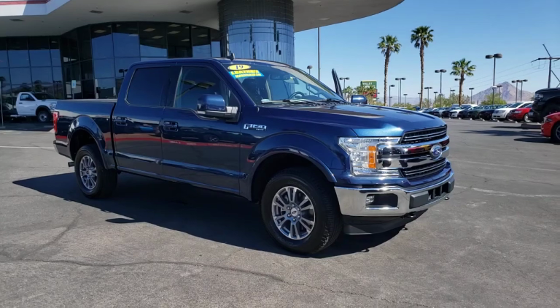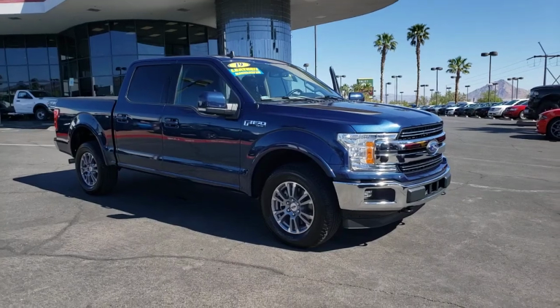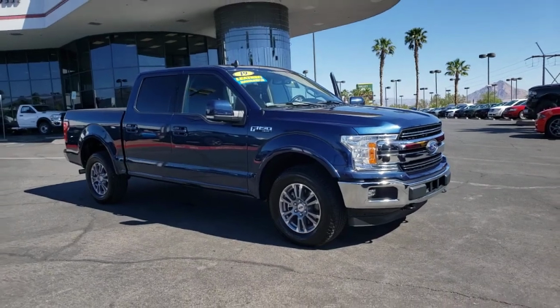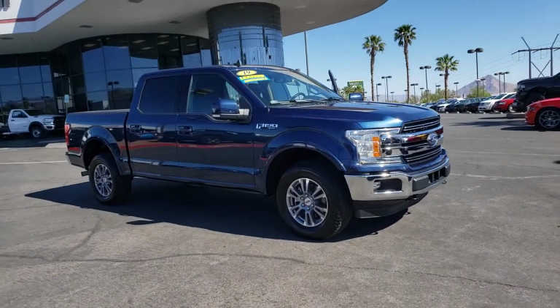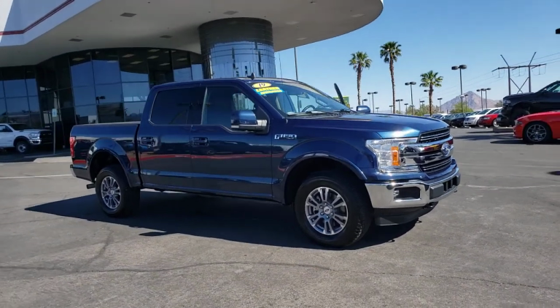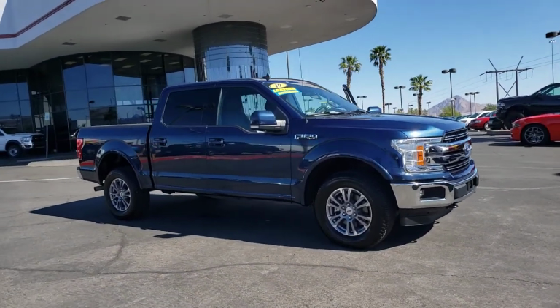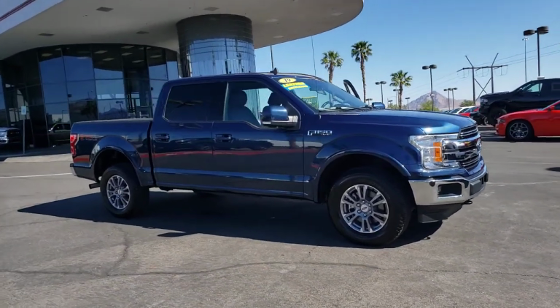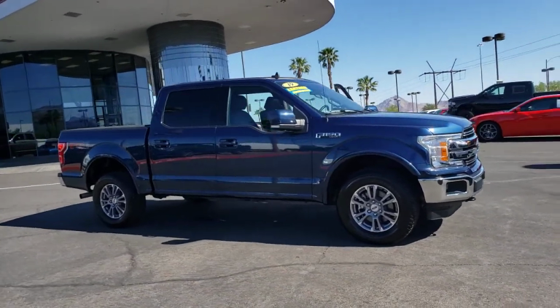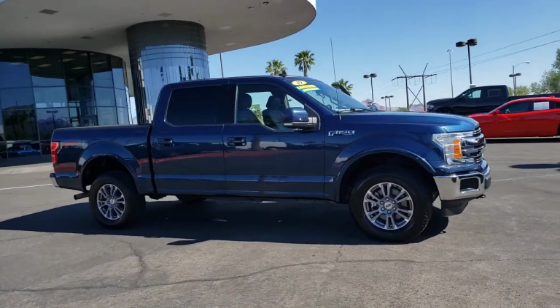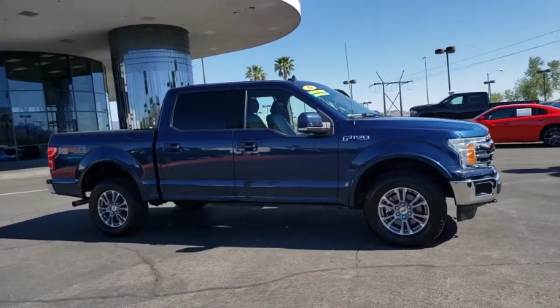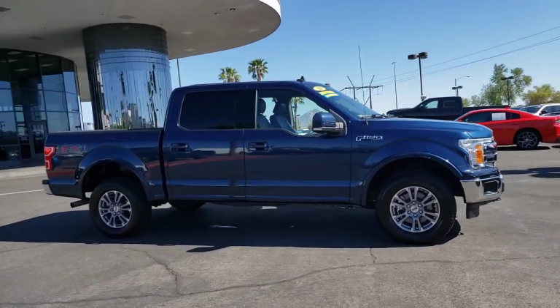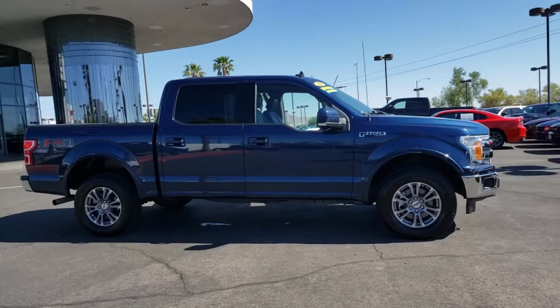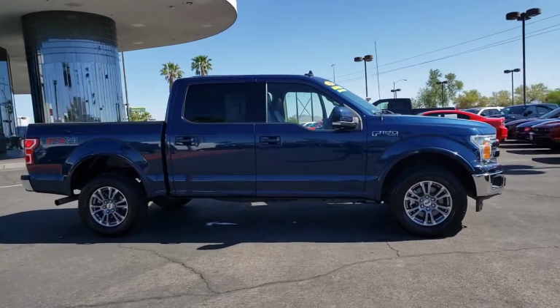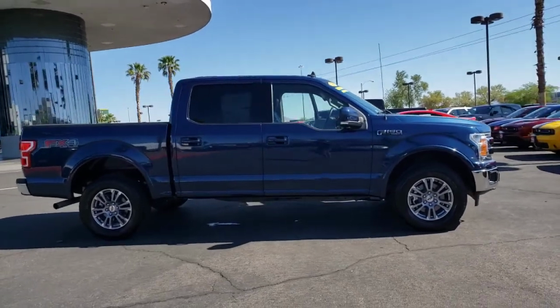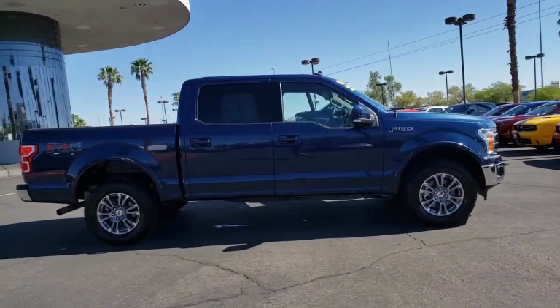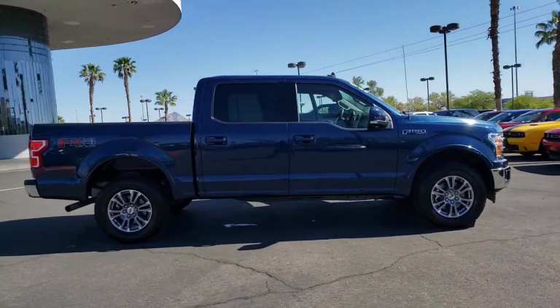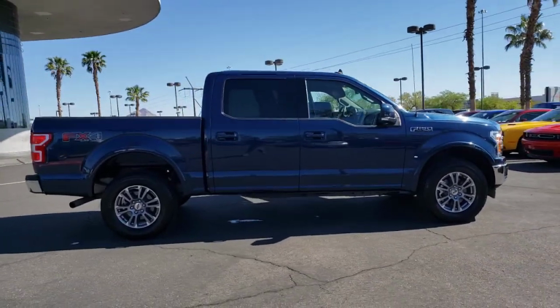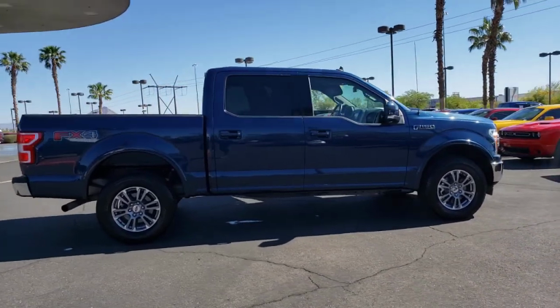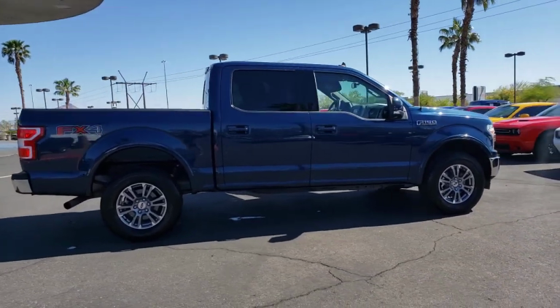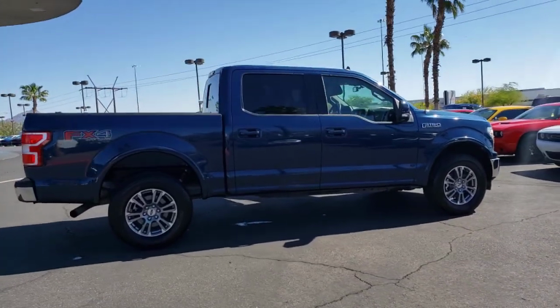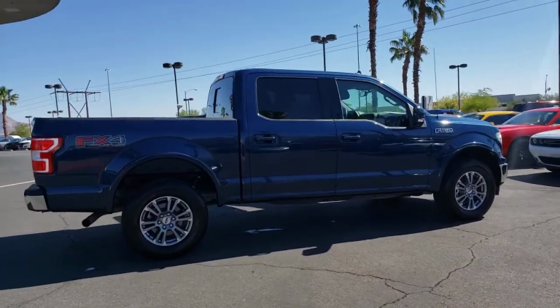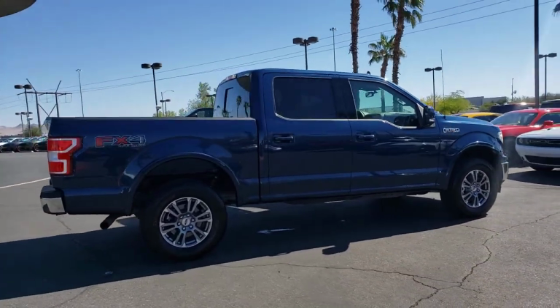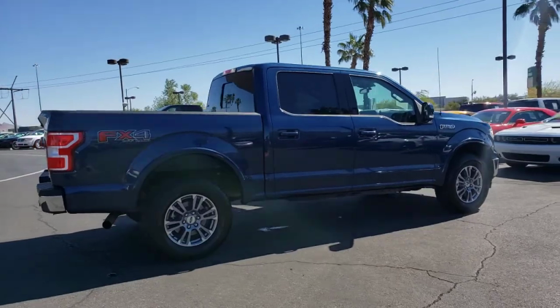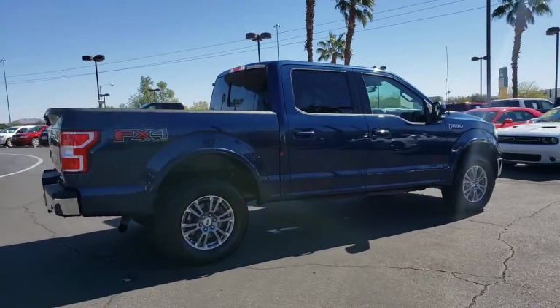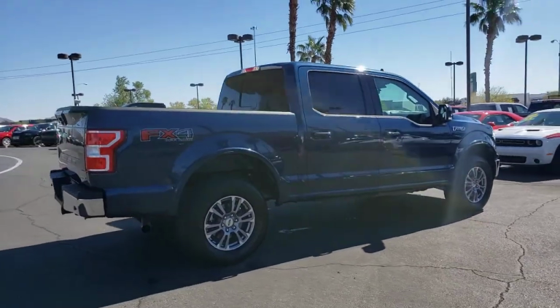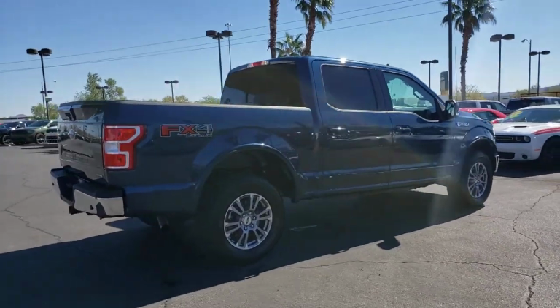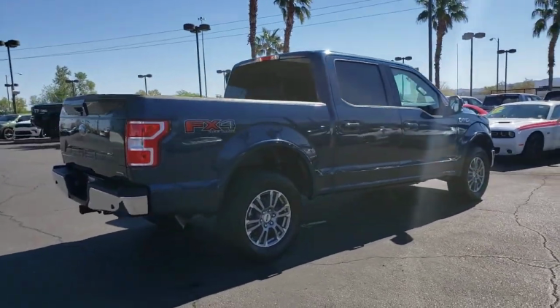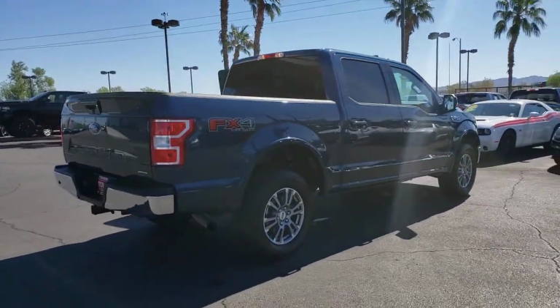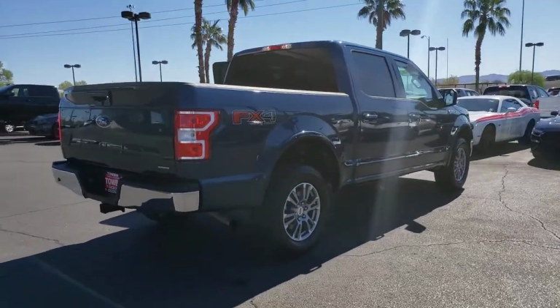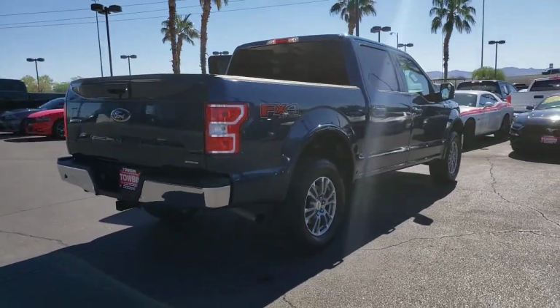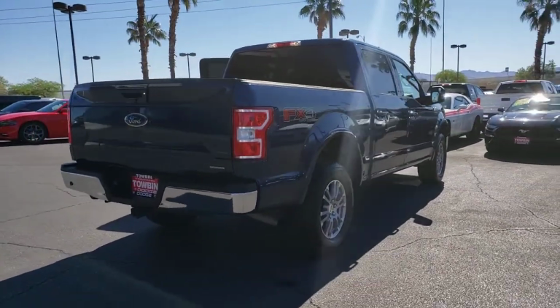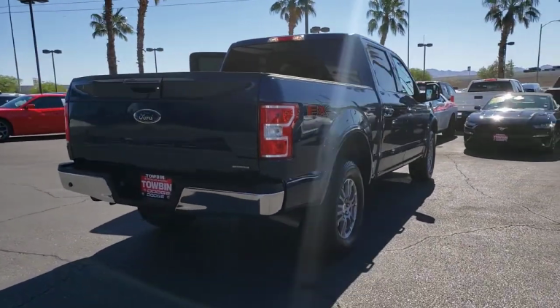You just found the 2019 Ford F-150. This vehicle still has fewer than 30,000 miles on the clock, so it won't last long. Enjoy a new level of ease and confidence, whether at work or play, when you're in this F-150.